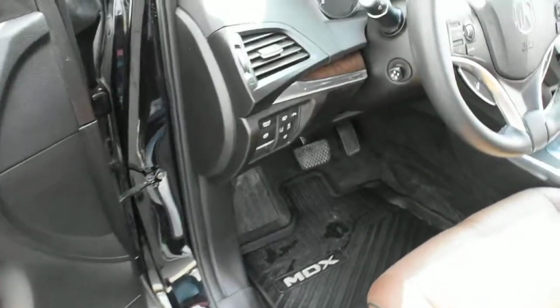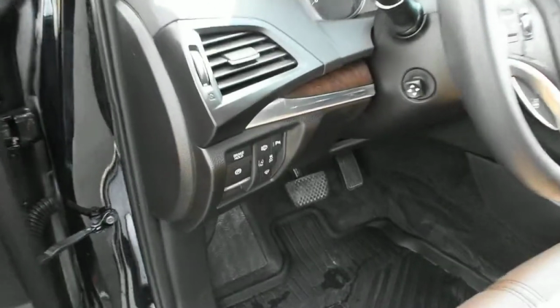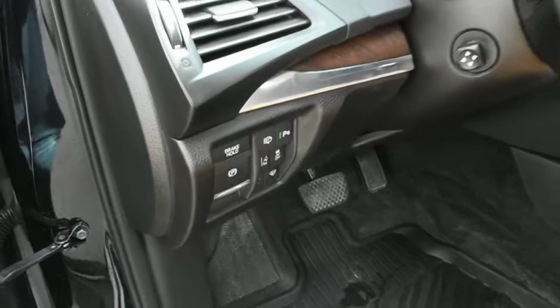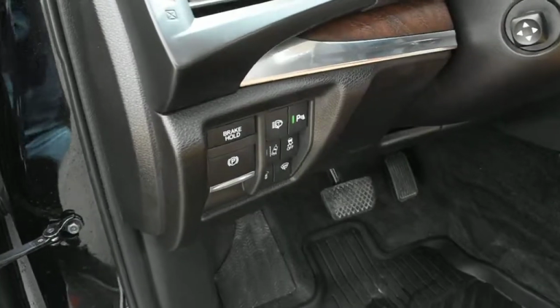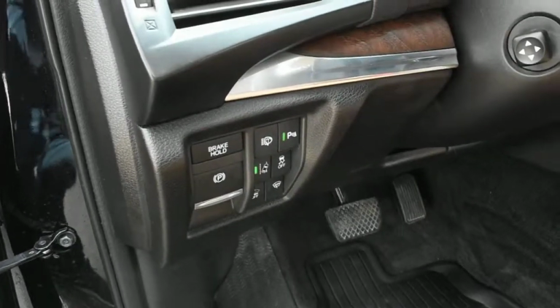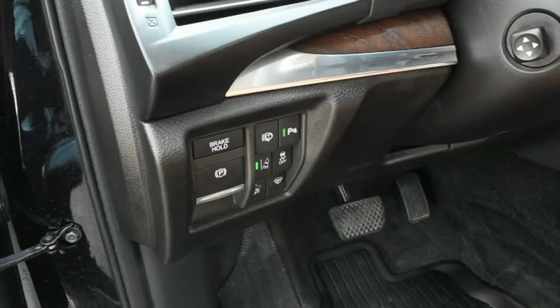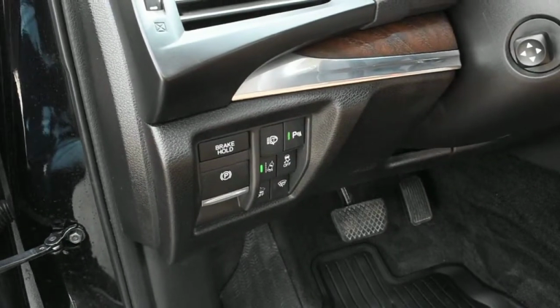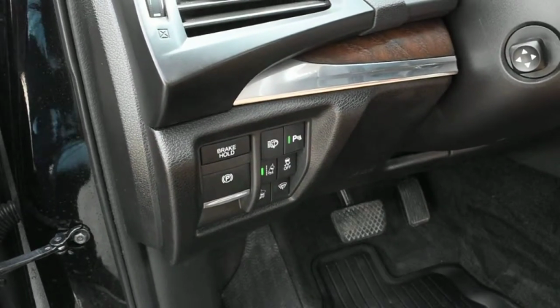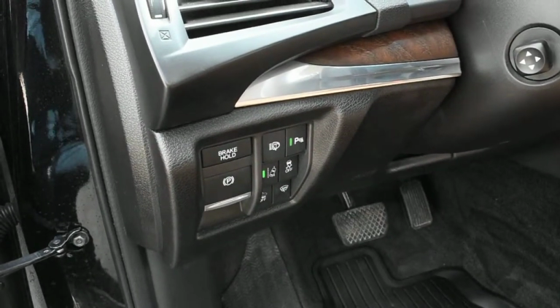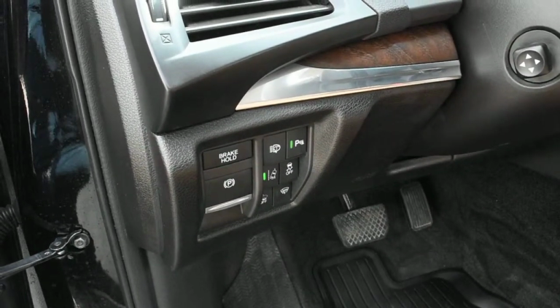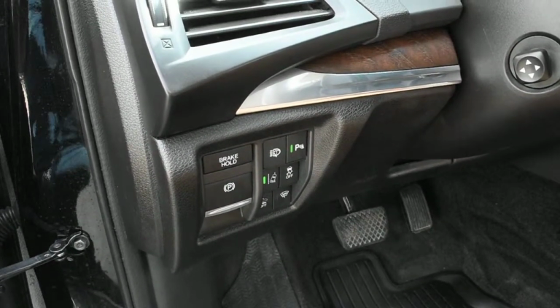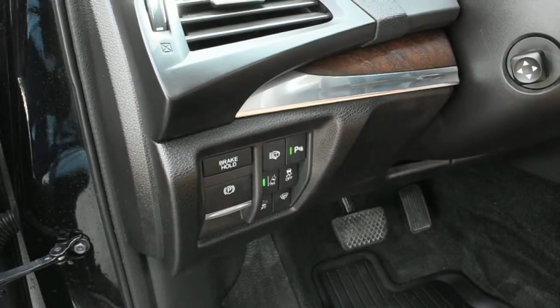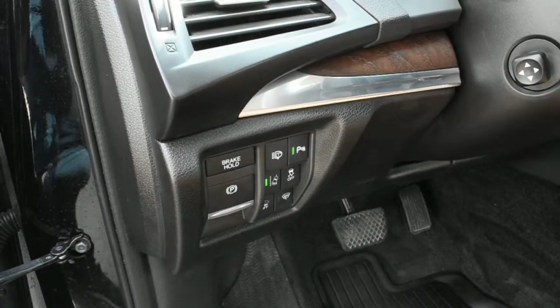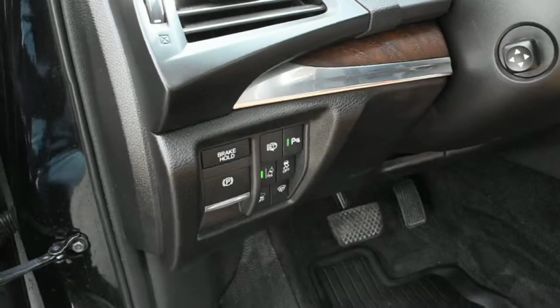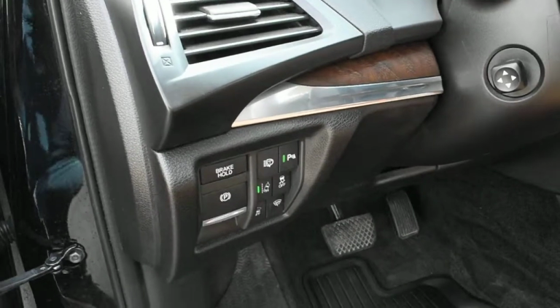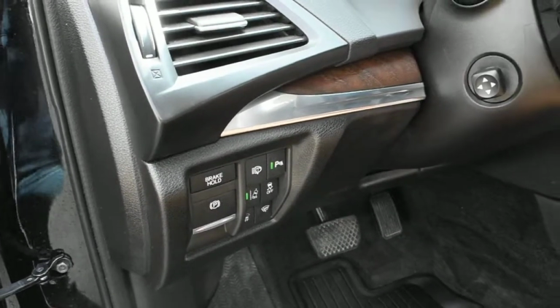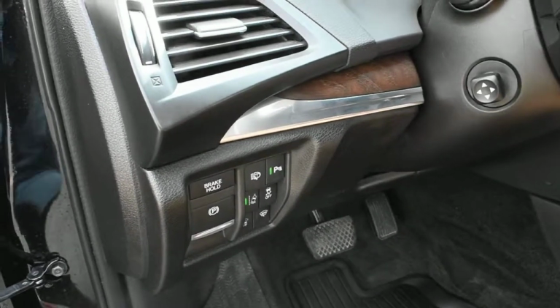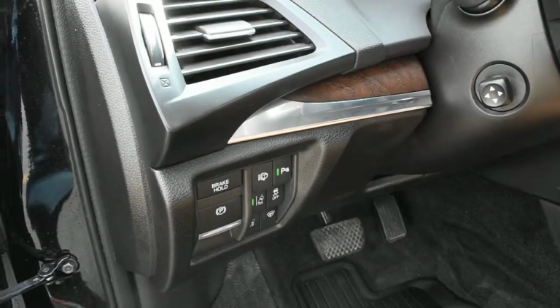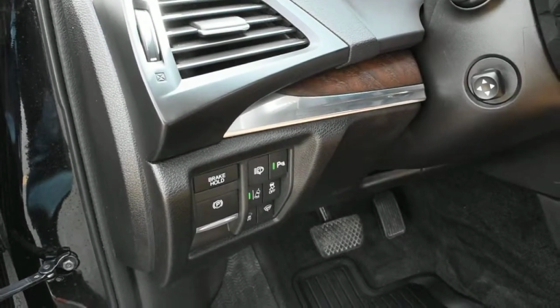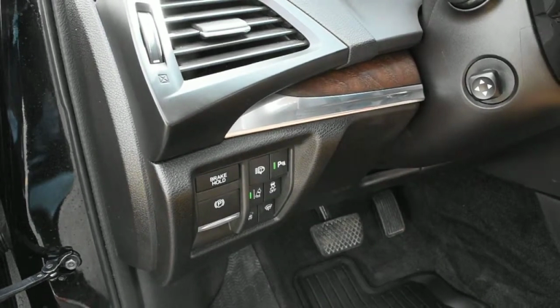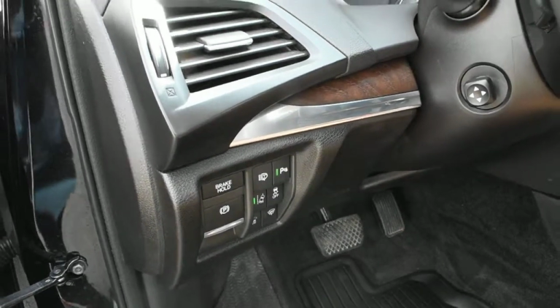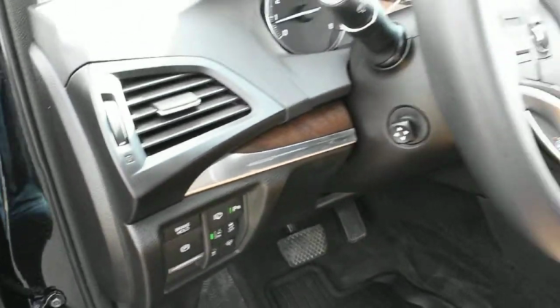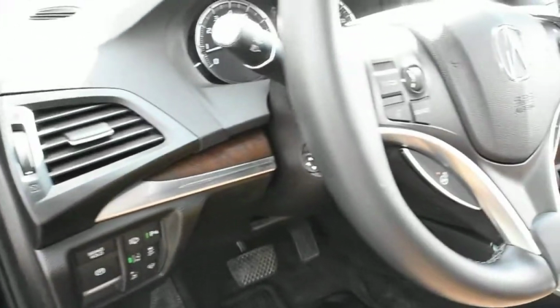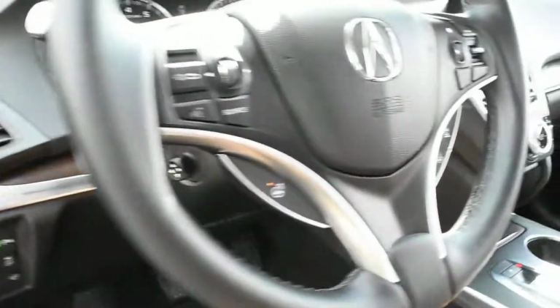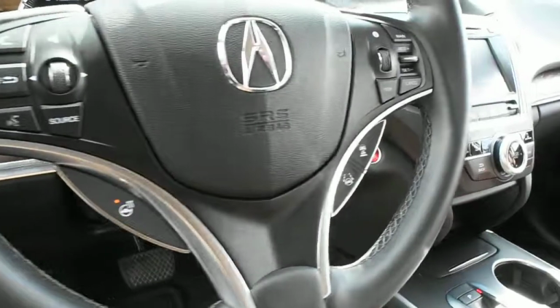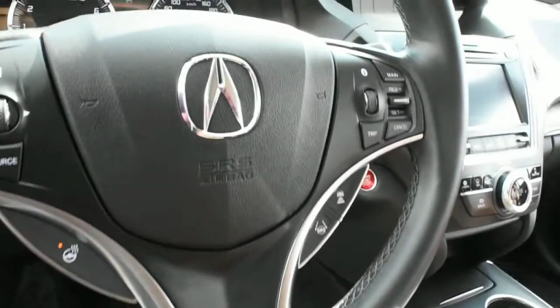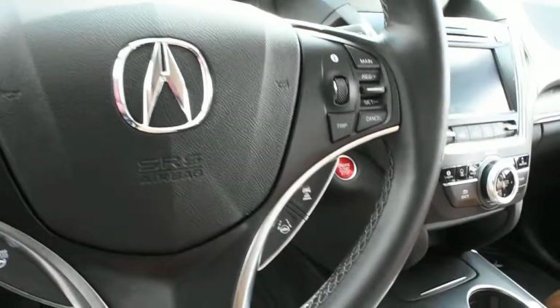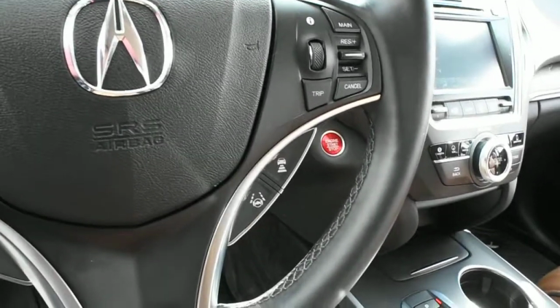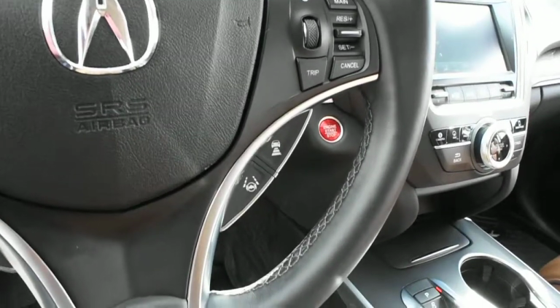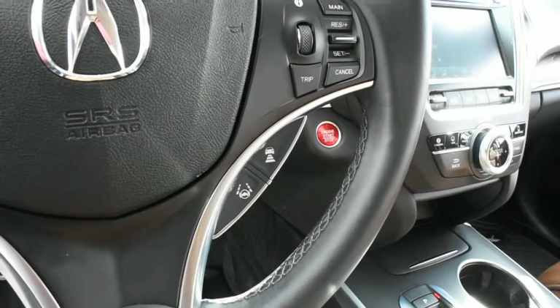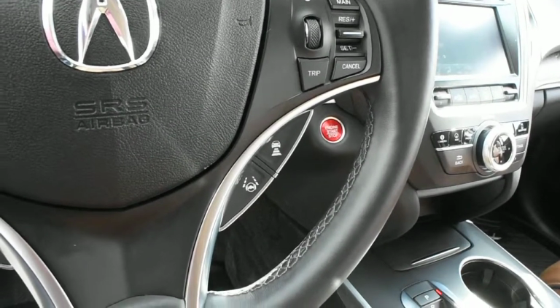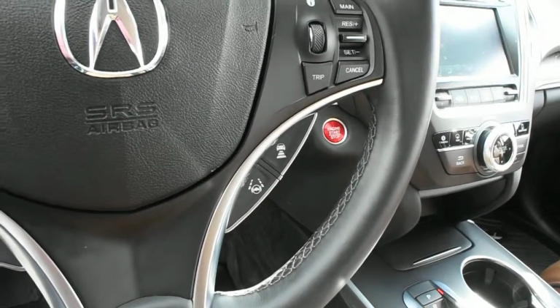With your full AcuraWatch technology this does come equipped with your forward collision warning, rear cross traffic alert, your collision mitigation braking, road departure mitigation, as well as your lane departure warning with lane keep assist and your adaptive cruise control.